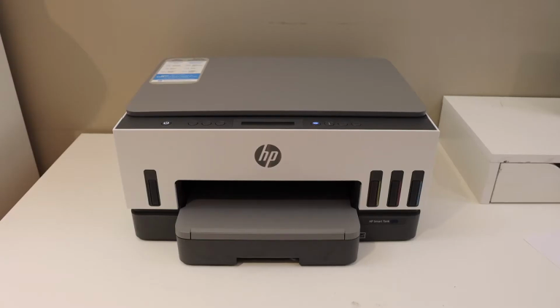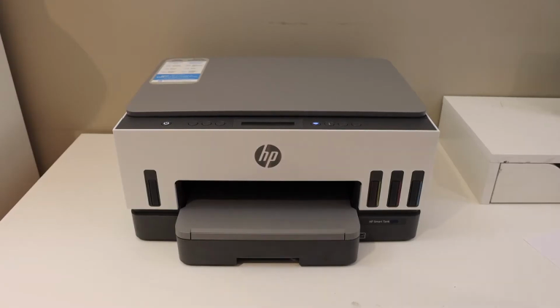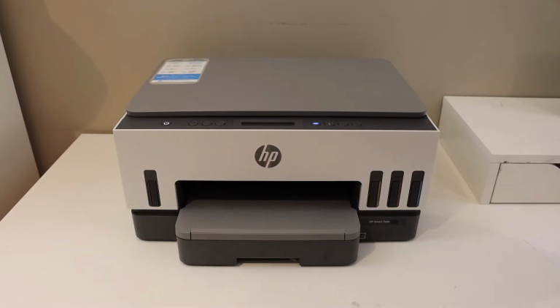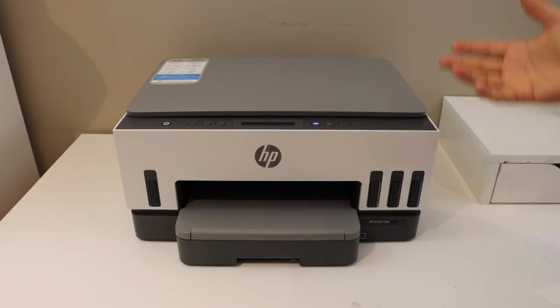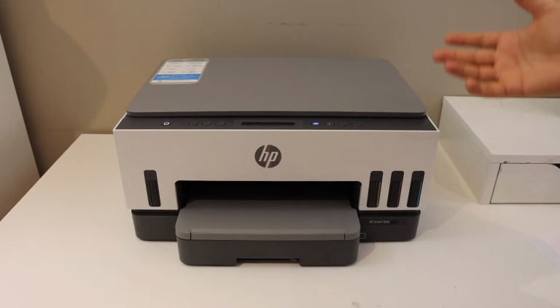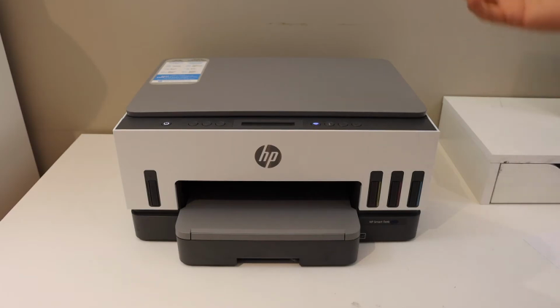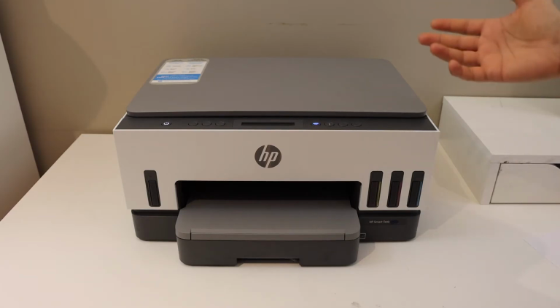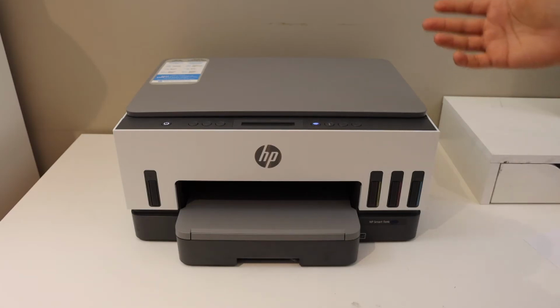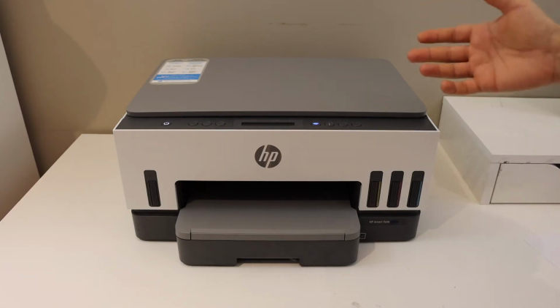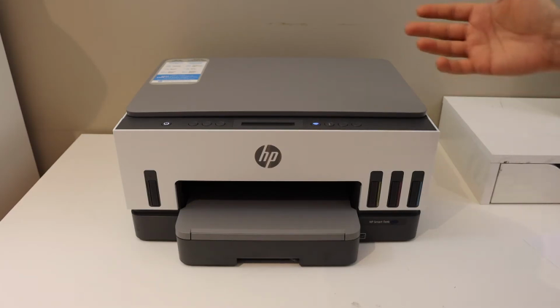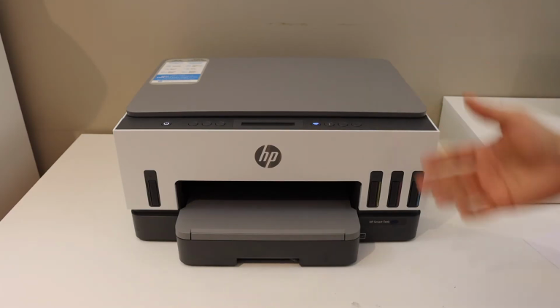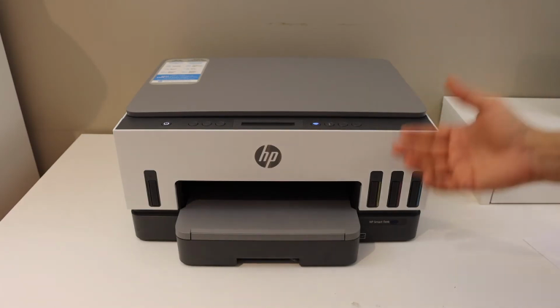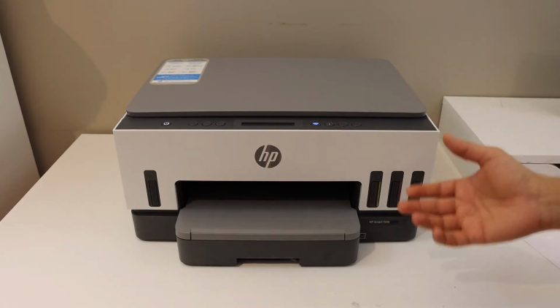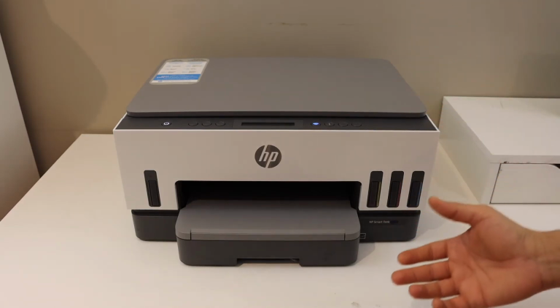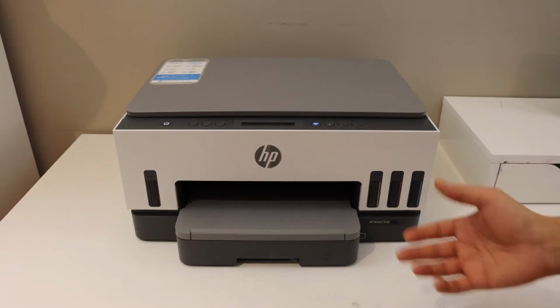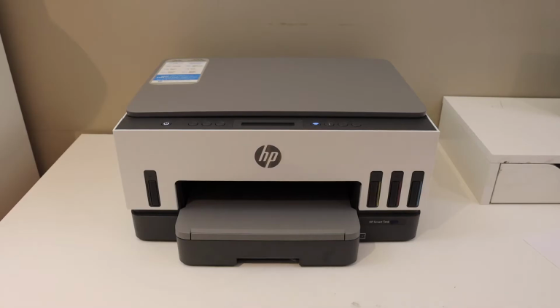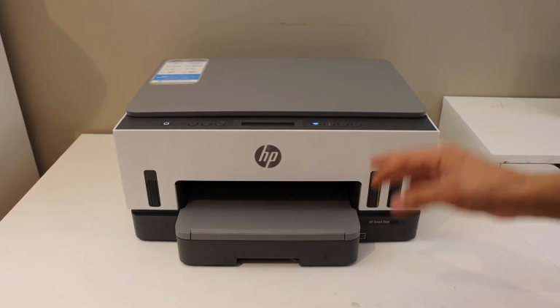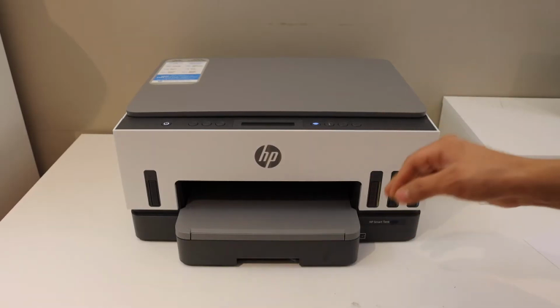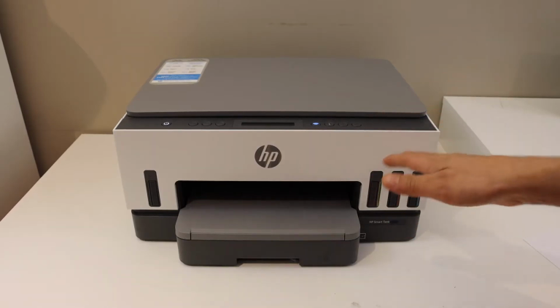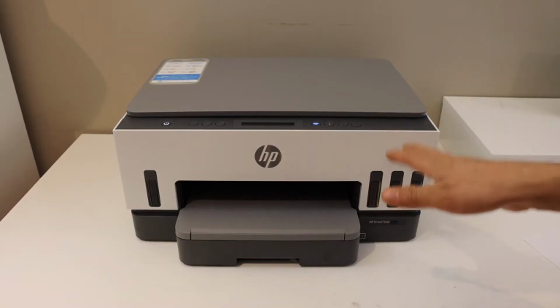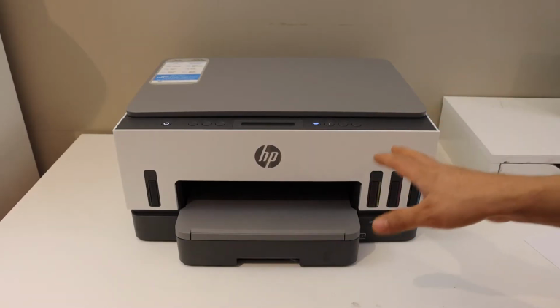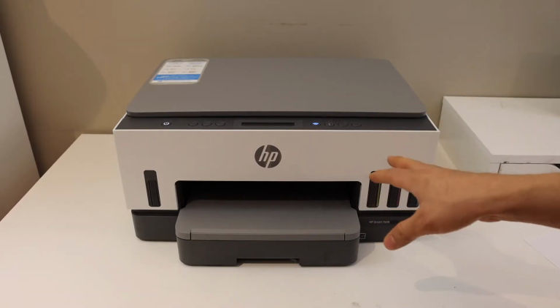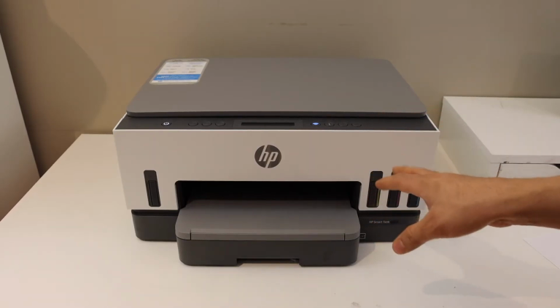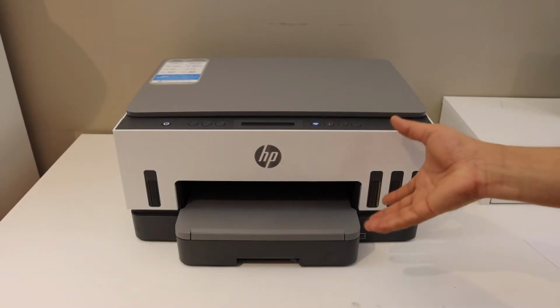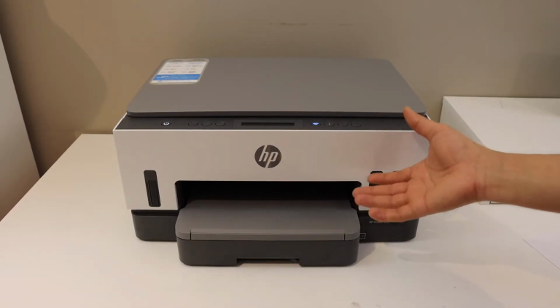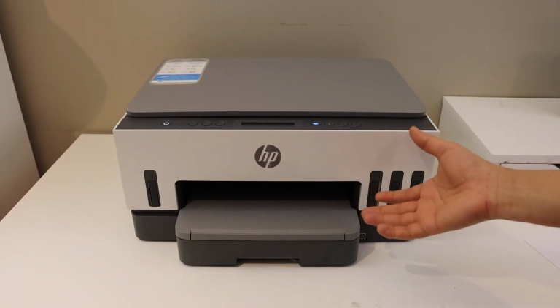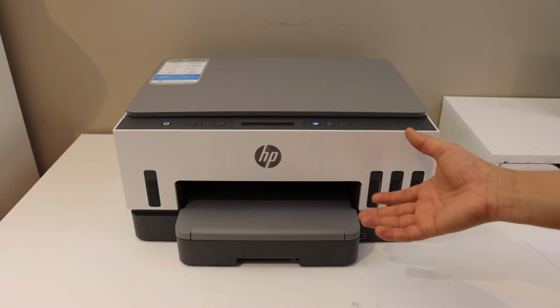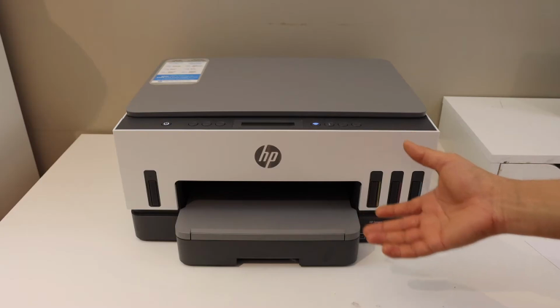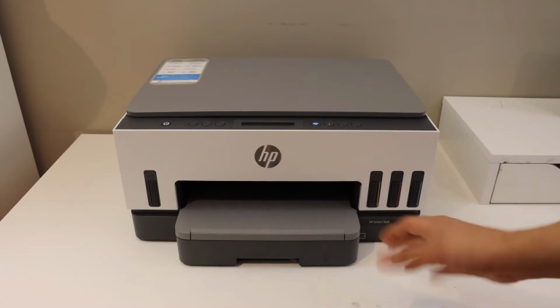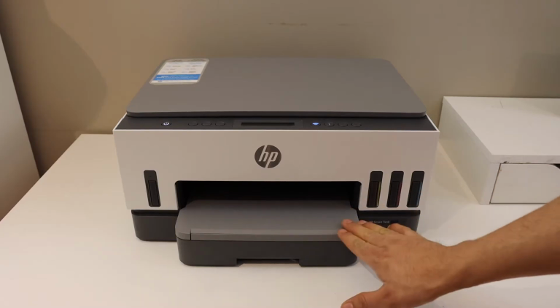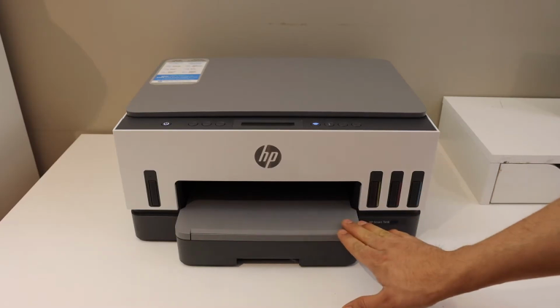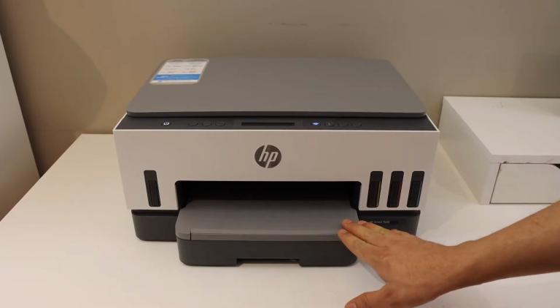In this video I'm going to show you how to print the password of the HP Smart Tank 7001 printer. This will be the password for Wi-Fi Direct, which is the inbuilt Wi-Fi of the printer. Load the paper and switch on the printer.